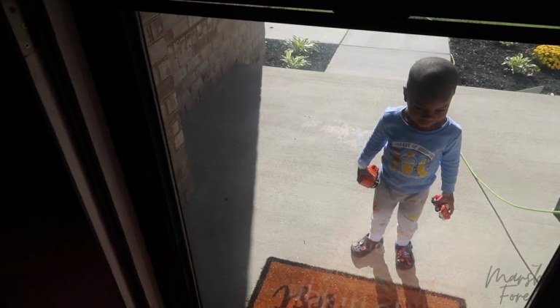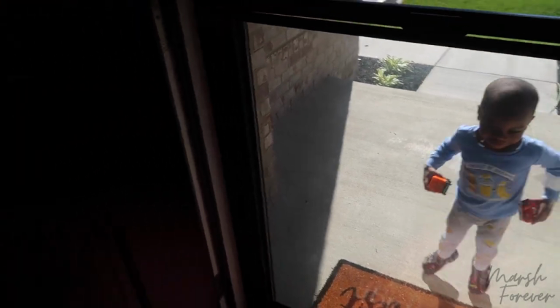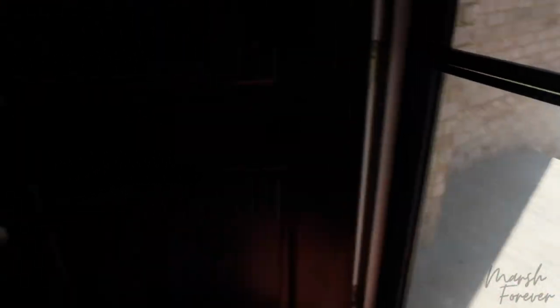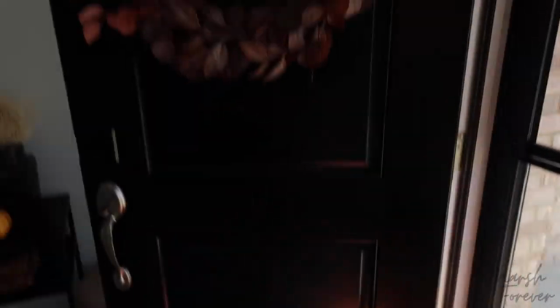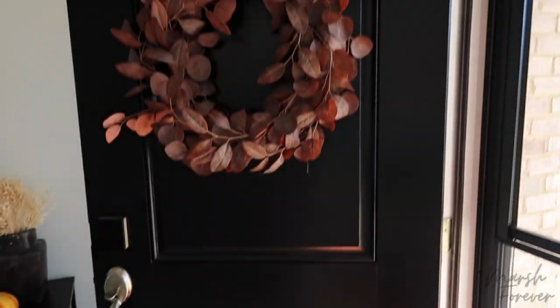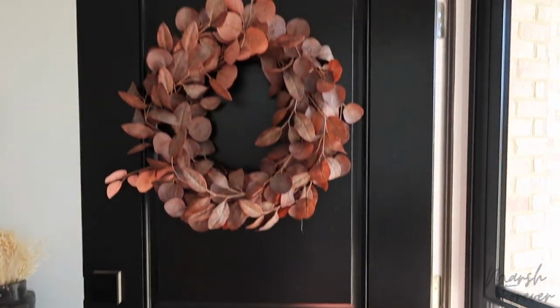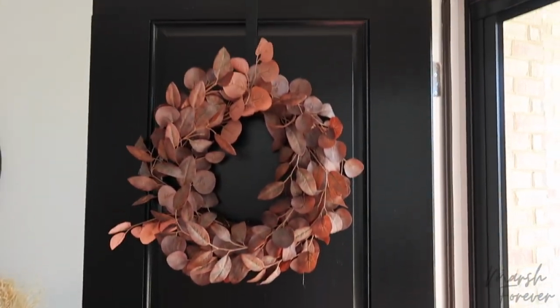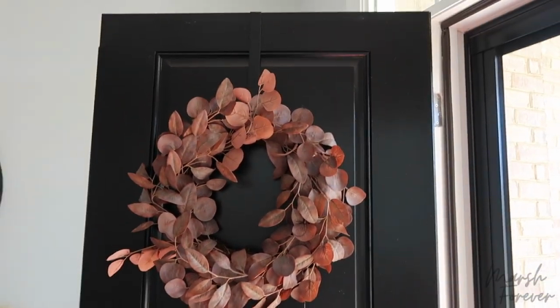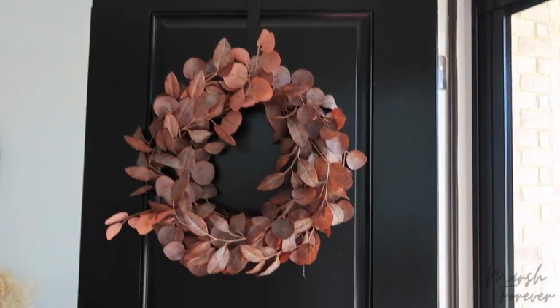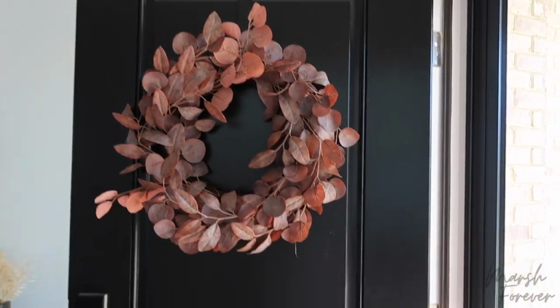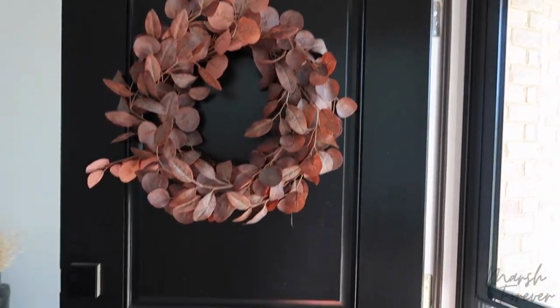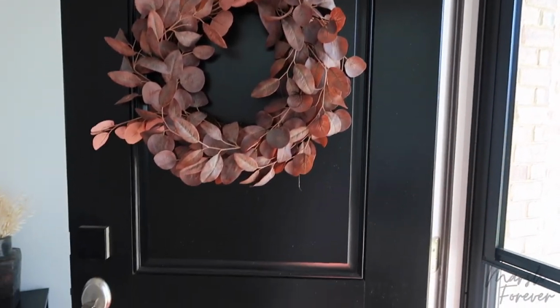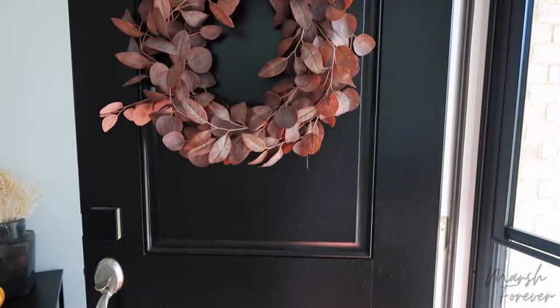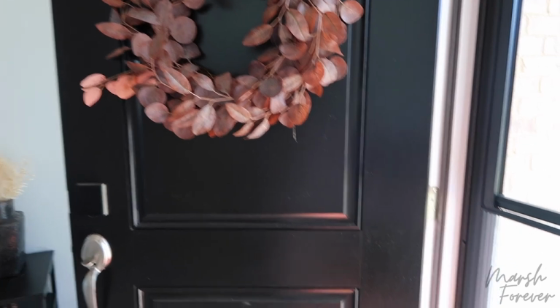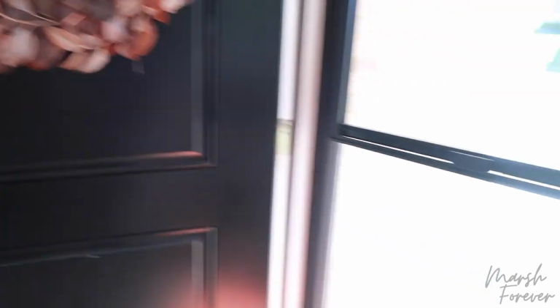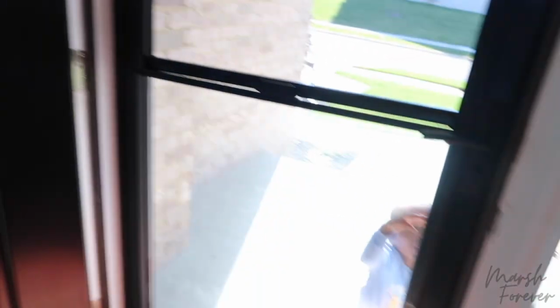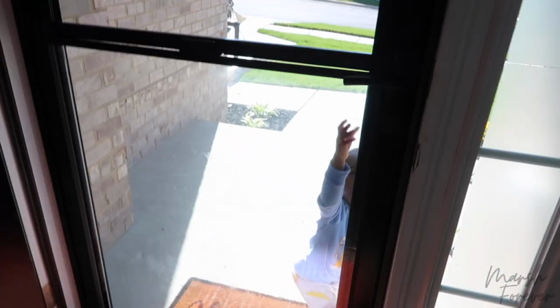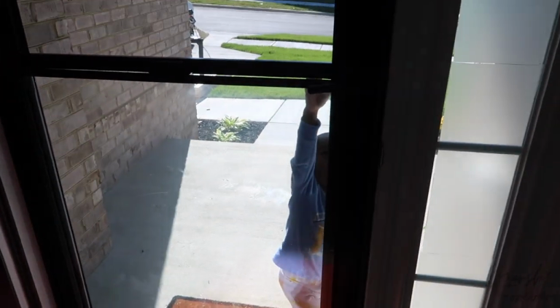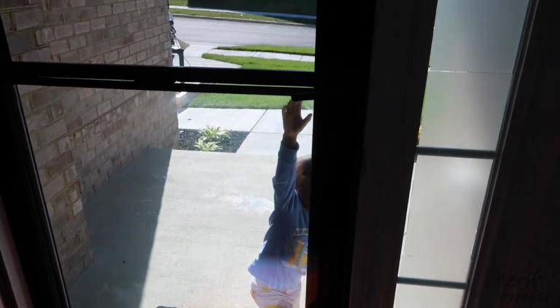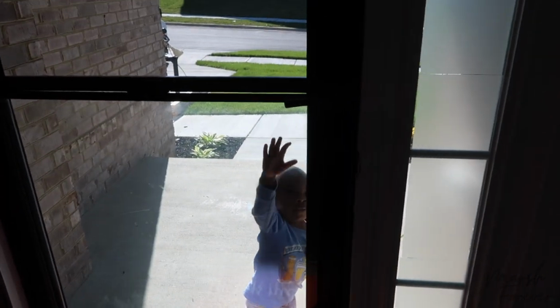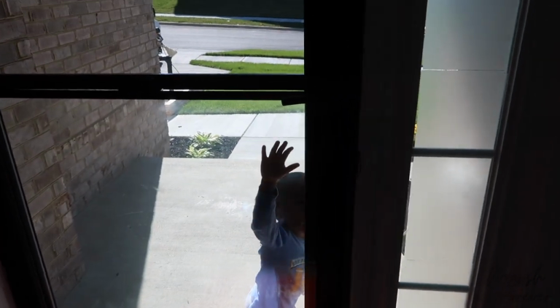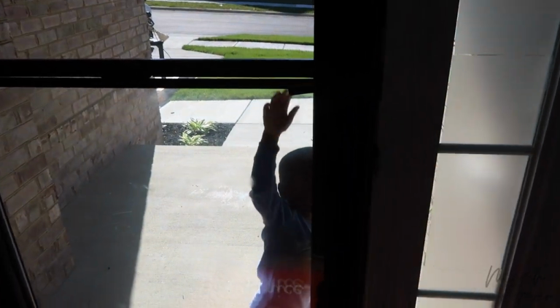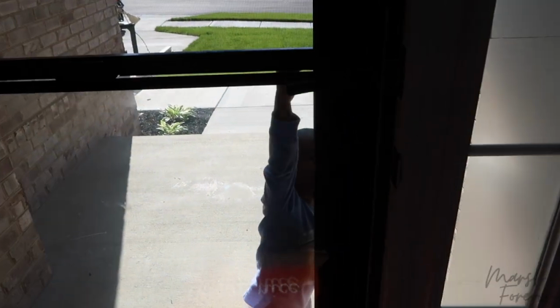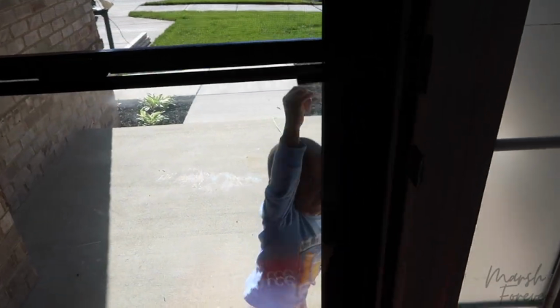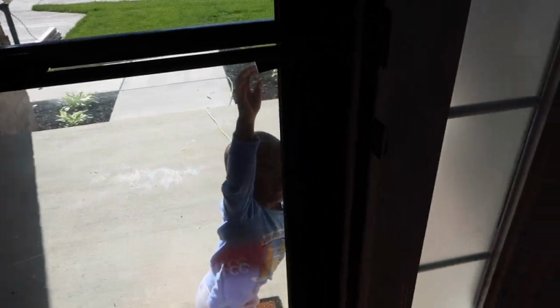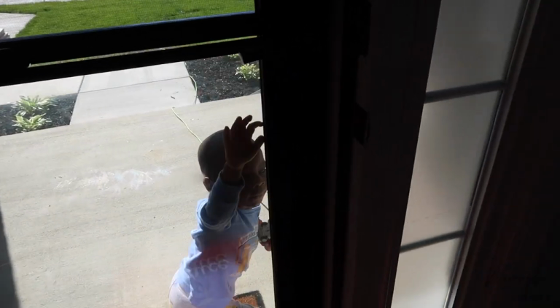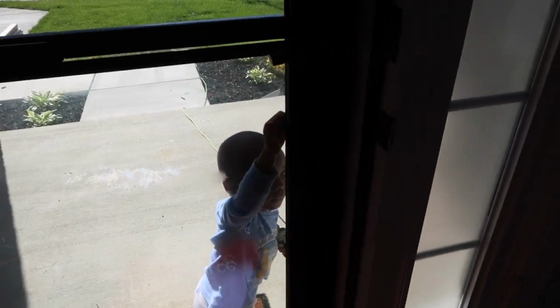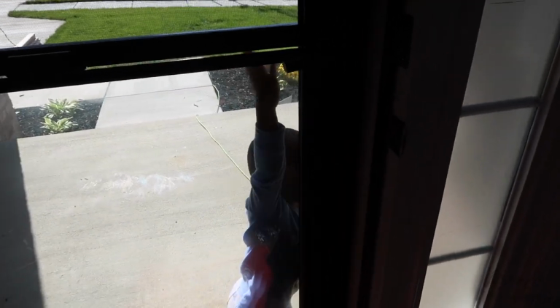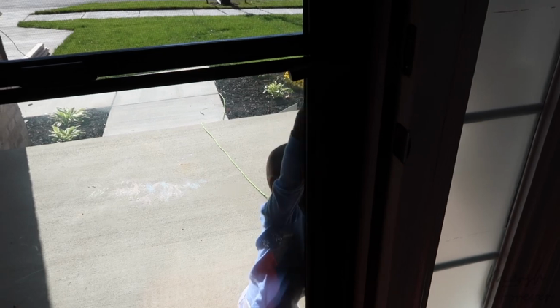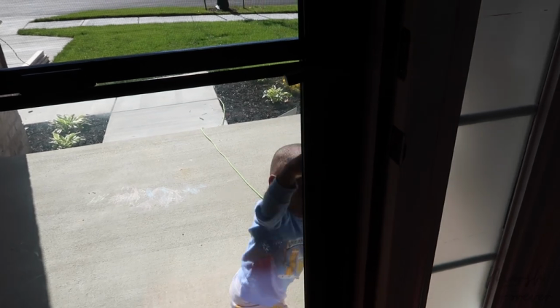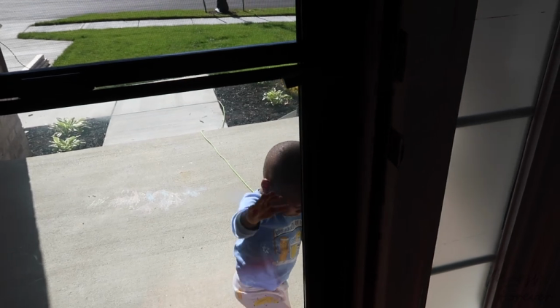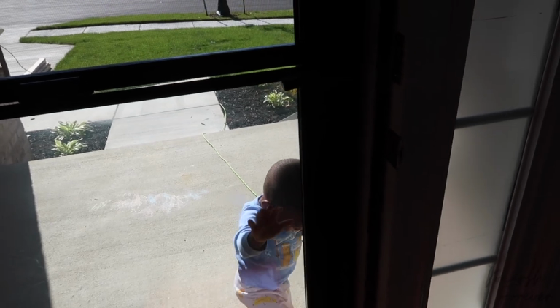Only other thing we did was add the wreath to the door because I didn't want to do the full porch. And we're not going to keep him outside — we'll just let him come in when he's ready. Mommy's going to be right here.